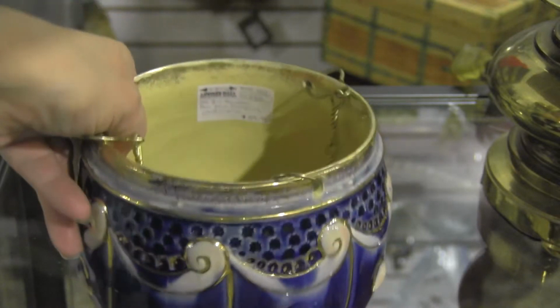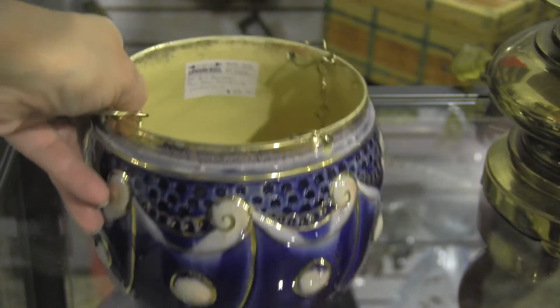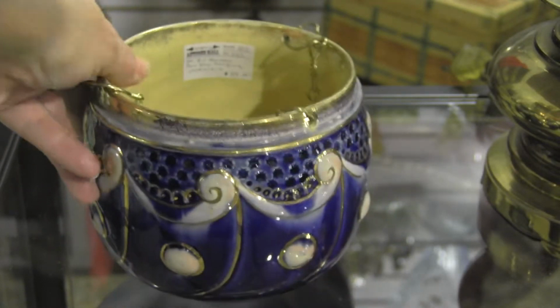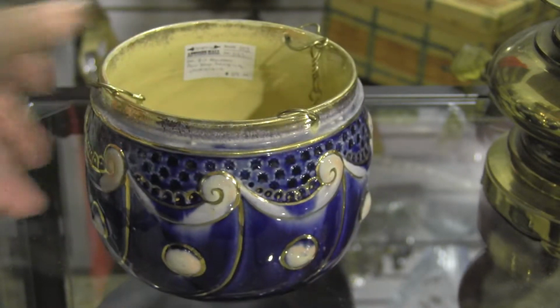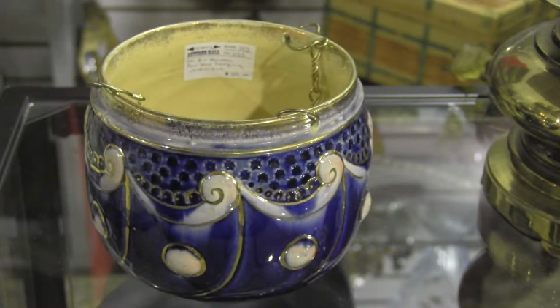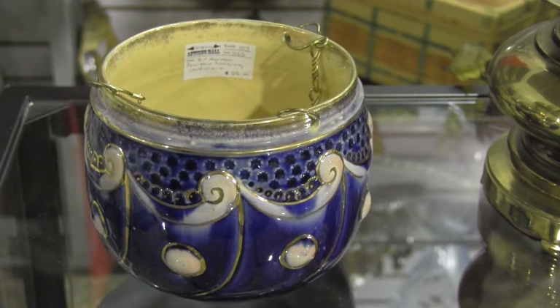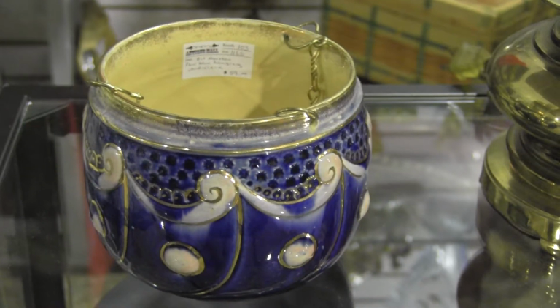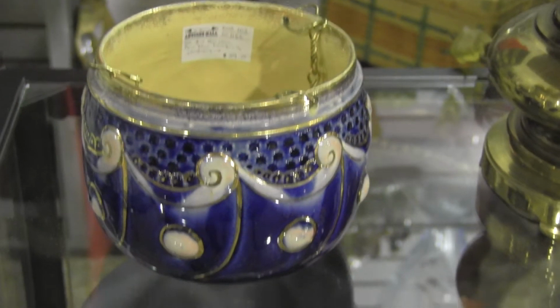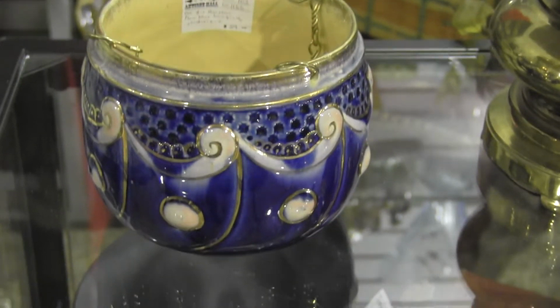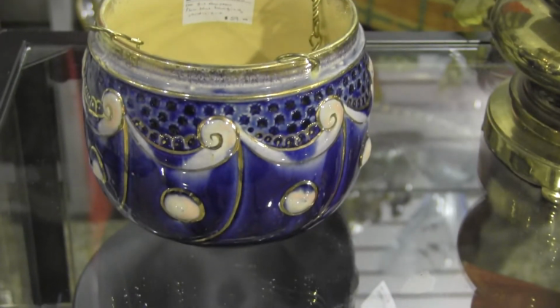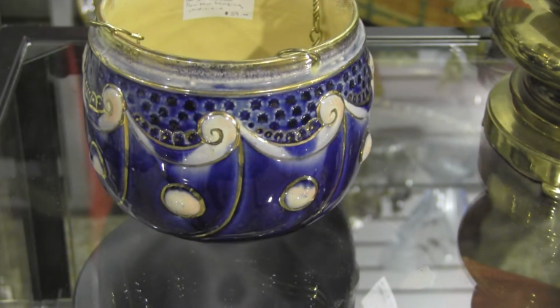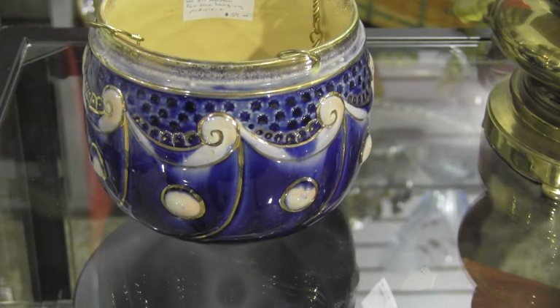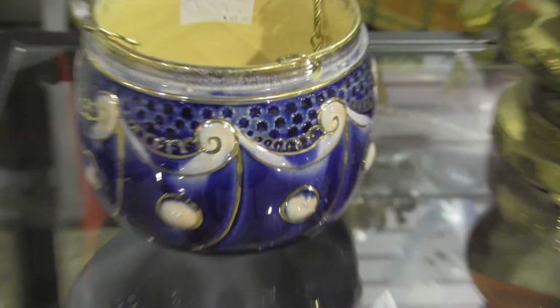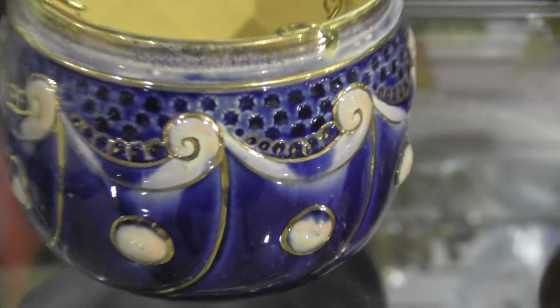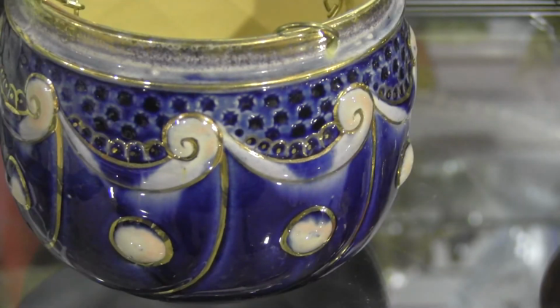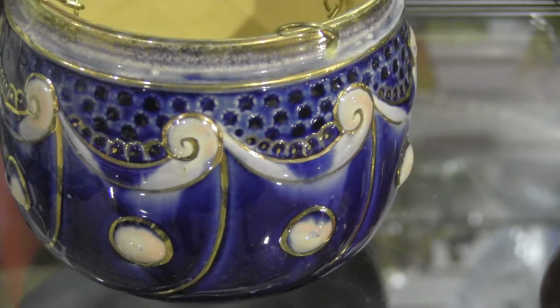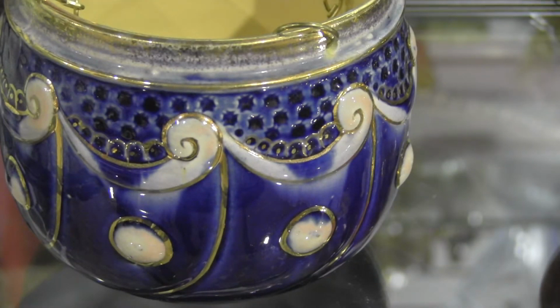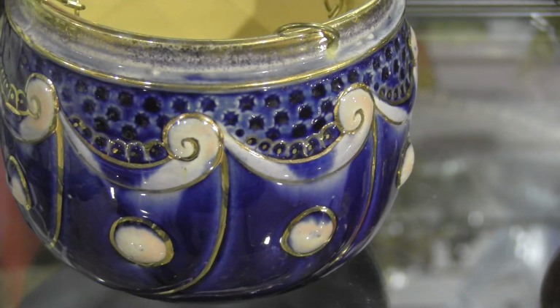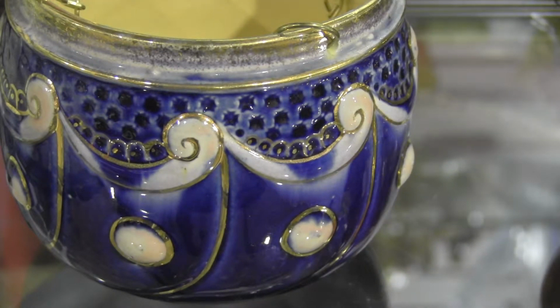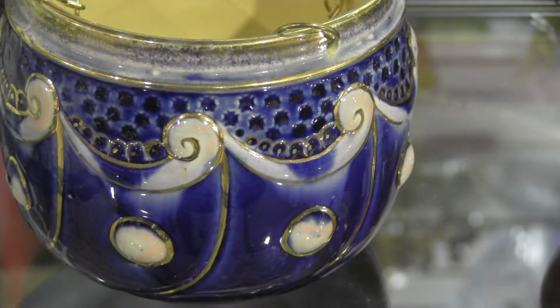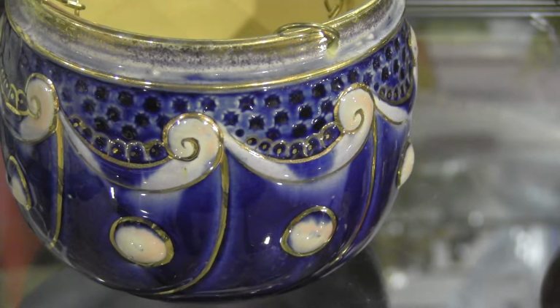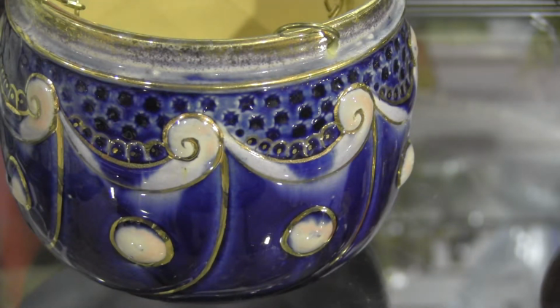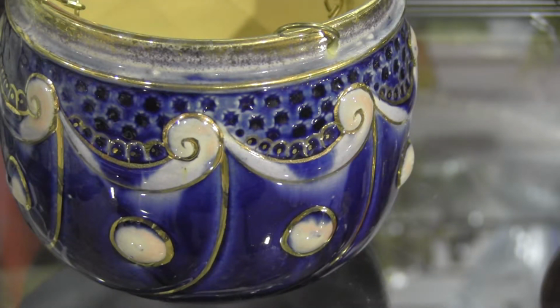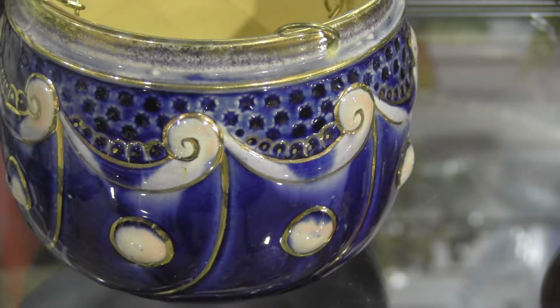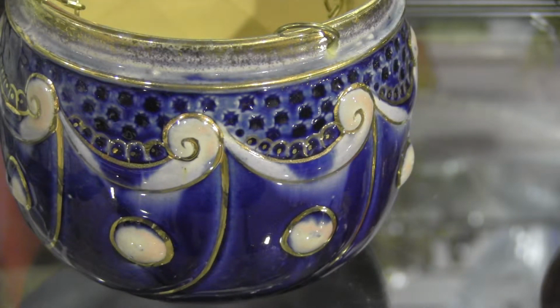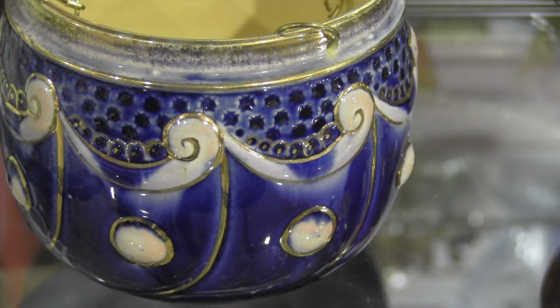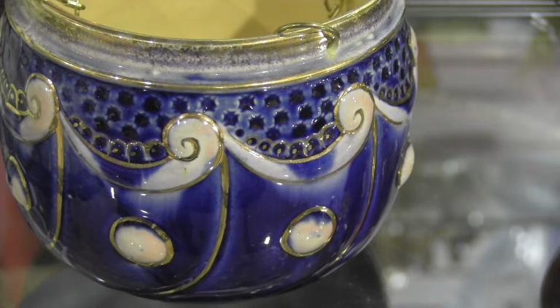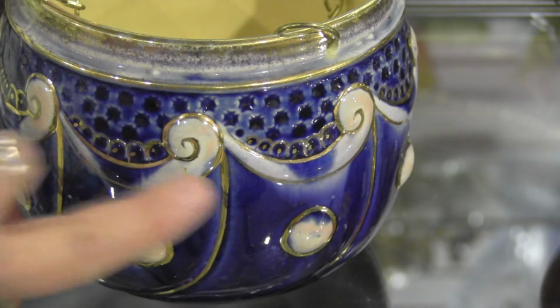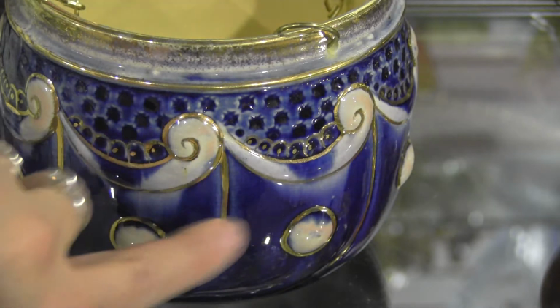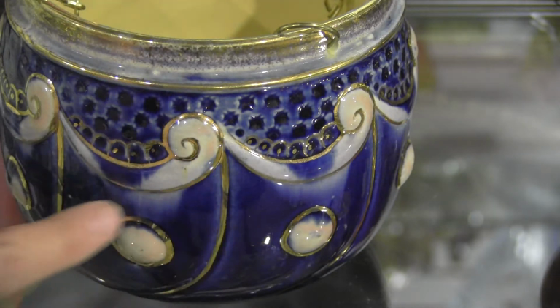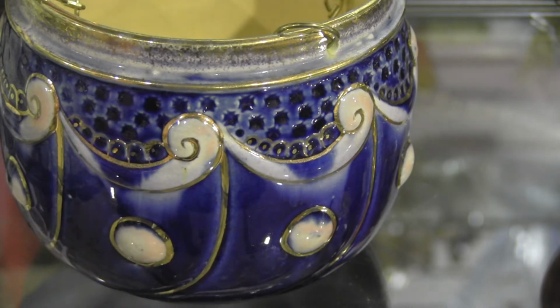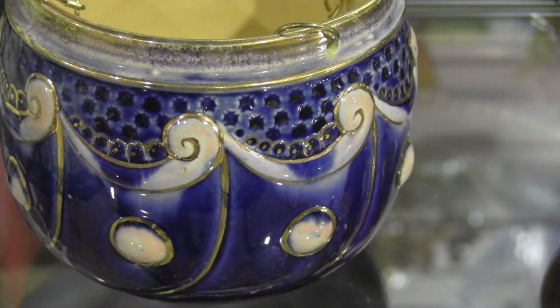Odd piece. Flow Blue is very collectible, and if you're wondering what Flow Blue is, it is this blue on the outside.